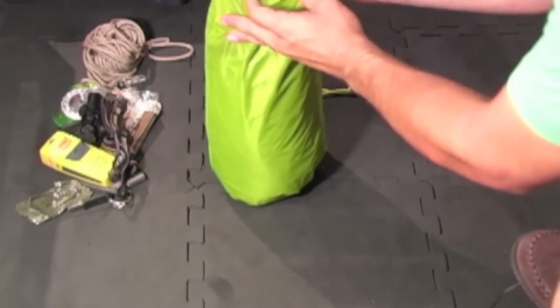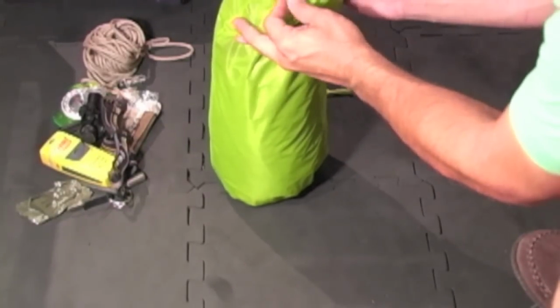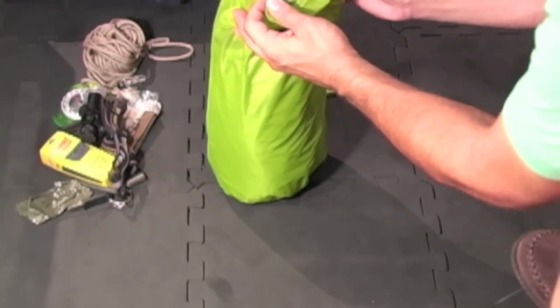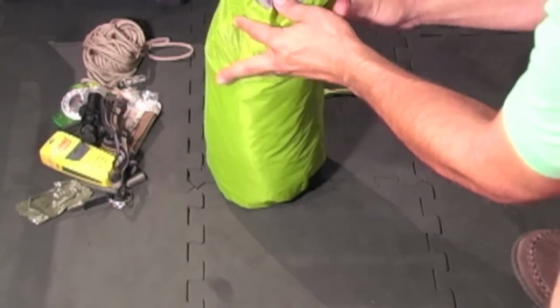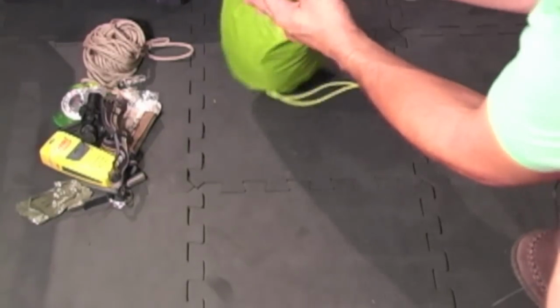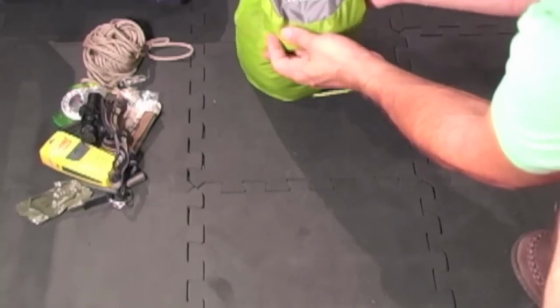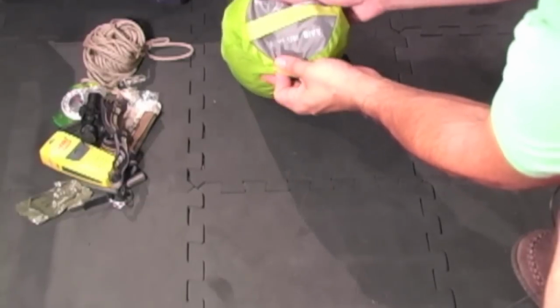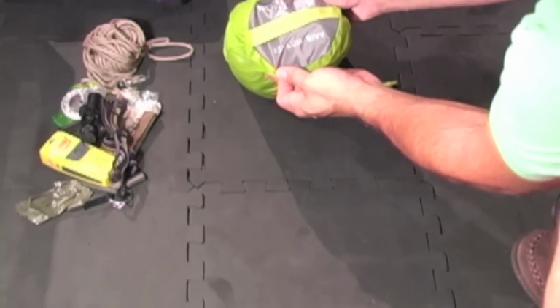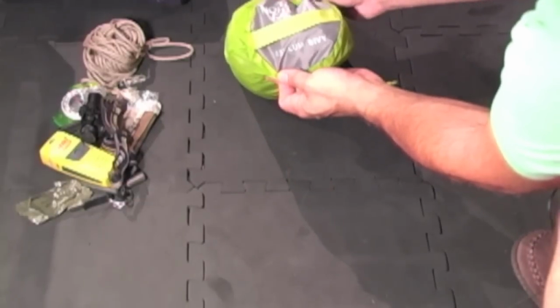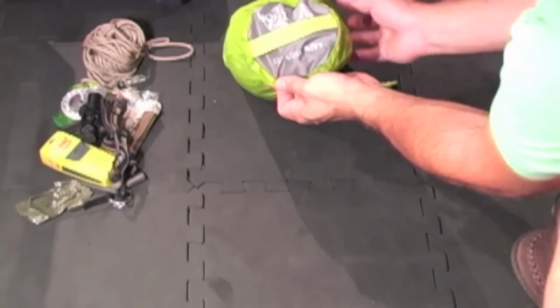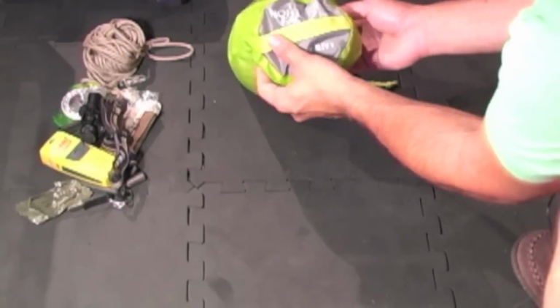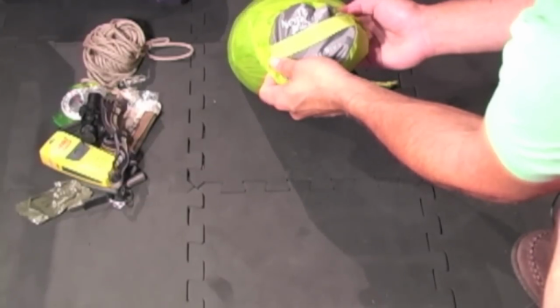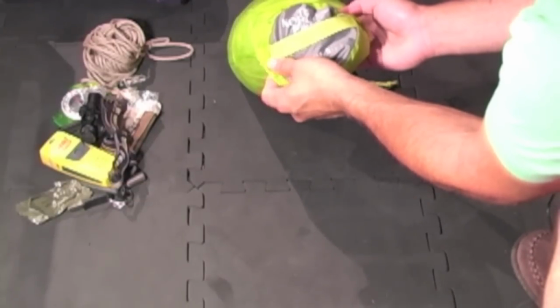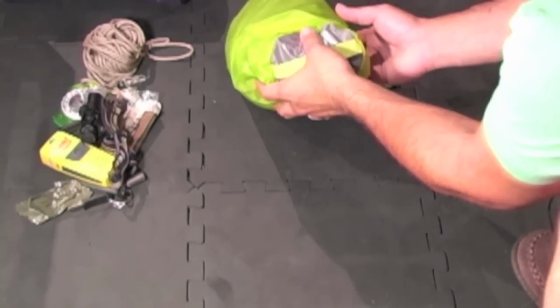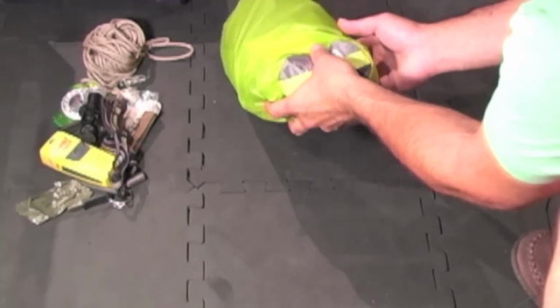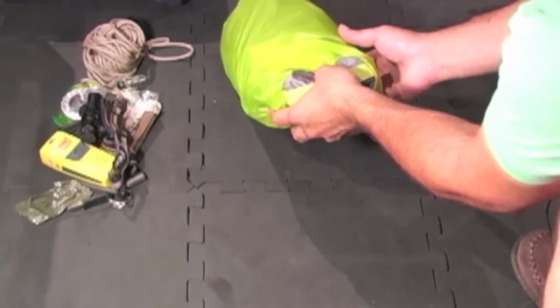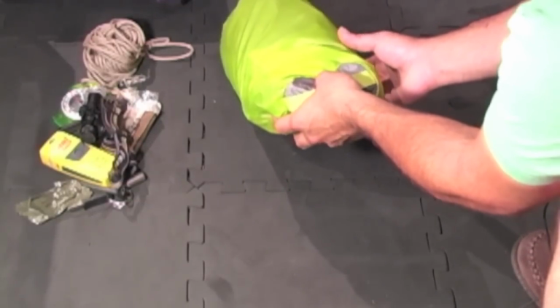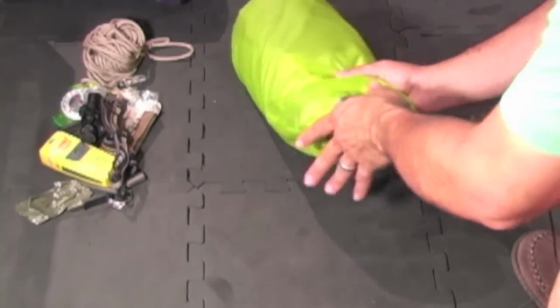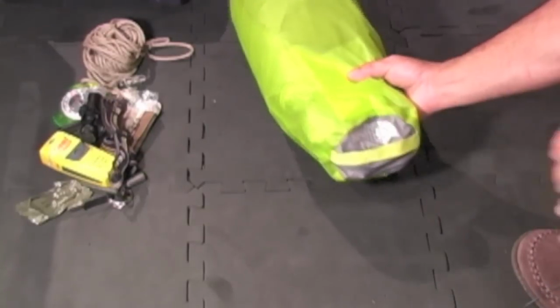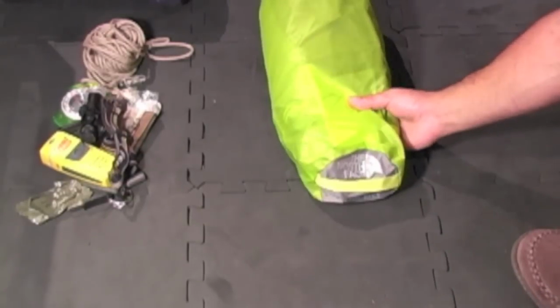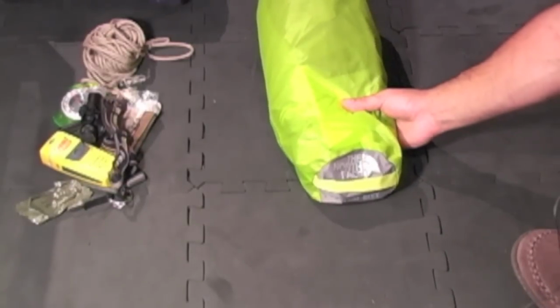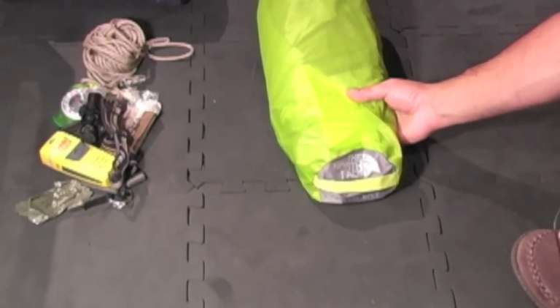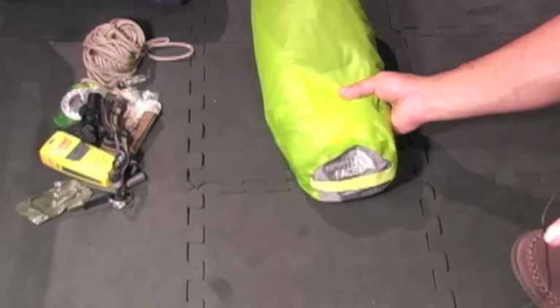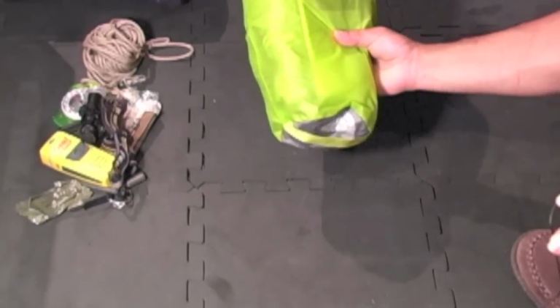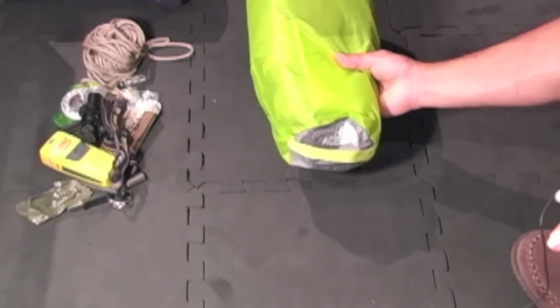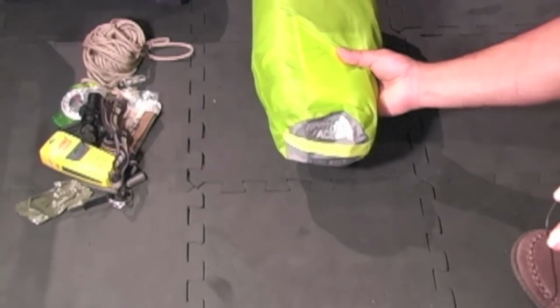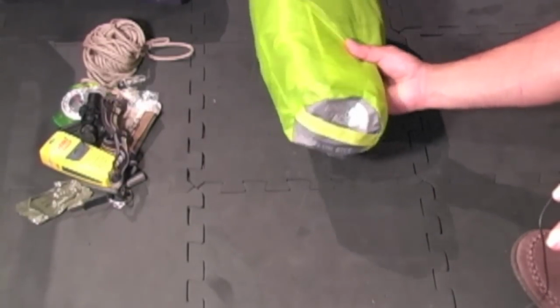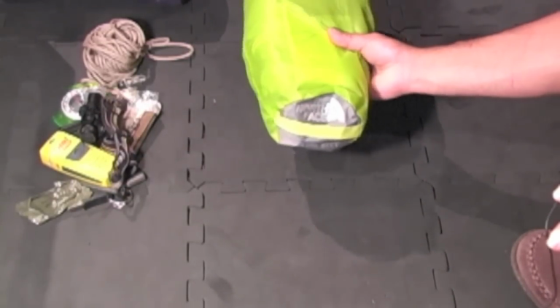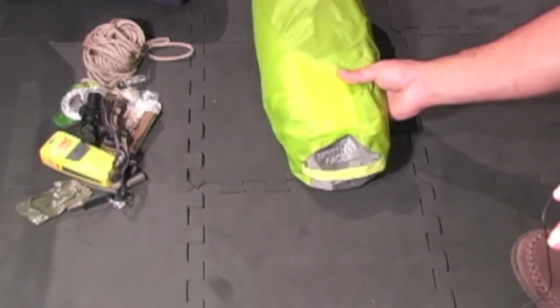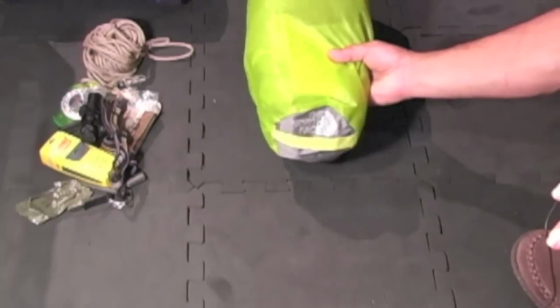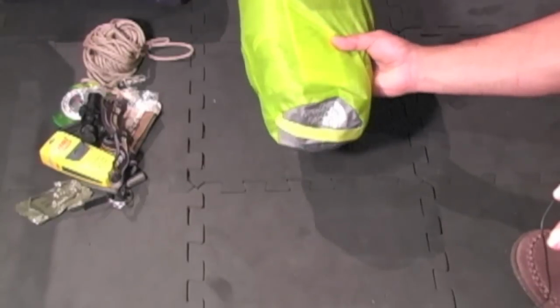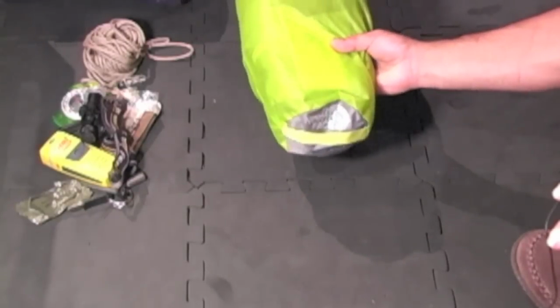North Face Asylum bivy tent. It worked quite well. I'm not a bivy person and I don't plan on going bivying again, but for the weight you couldn't beat it — one pound ten ounces.